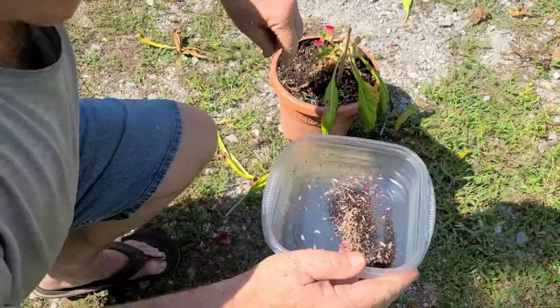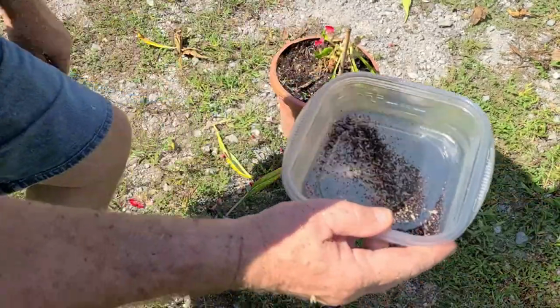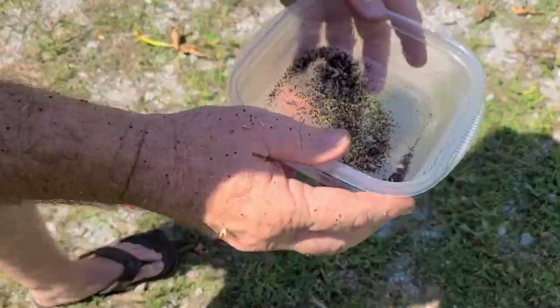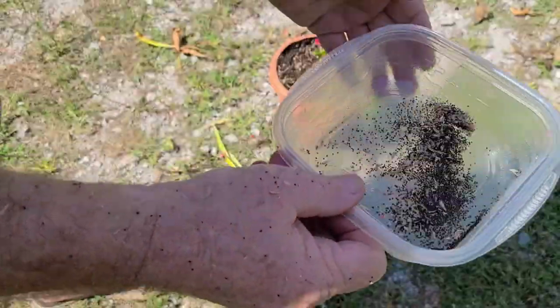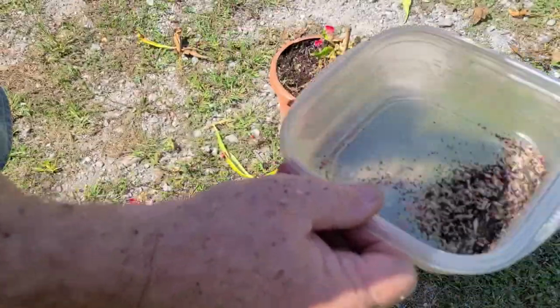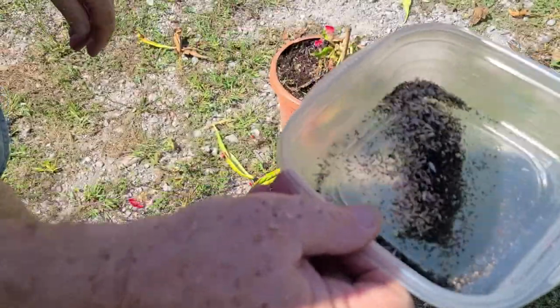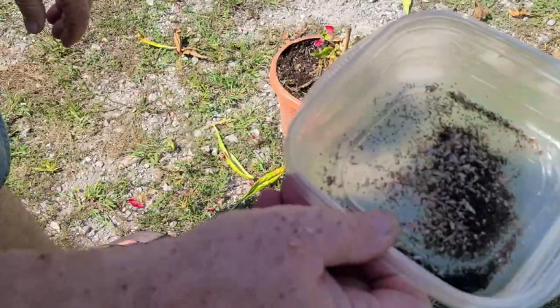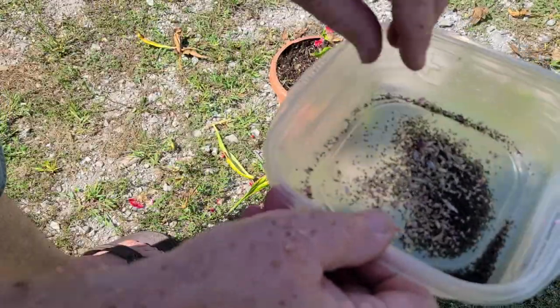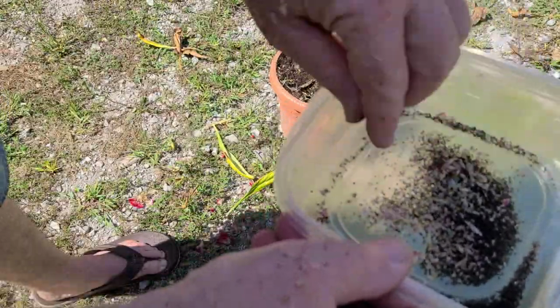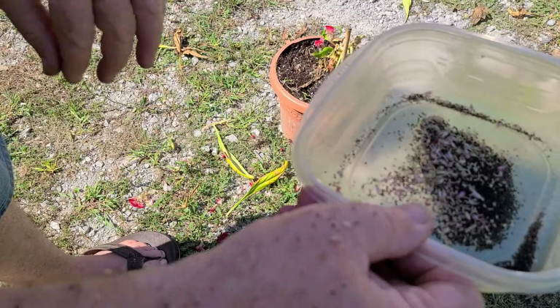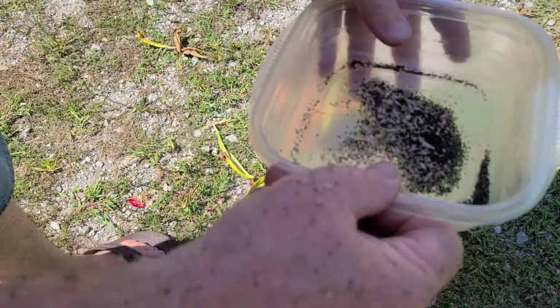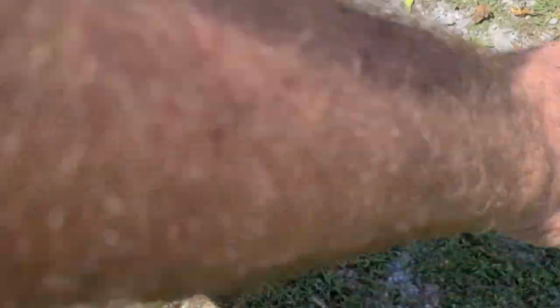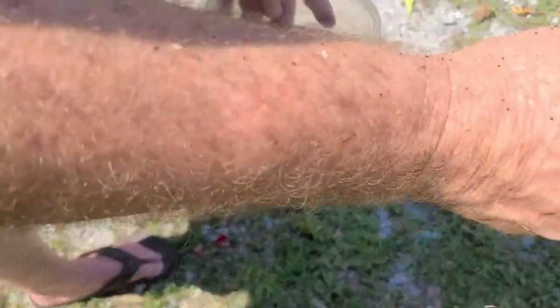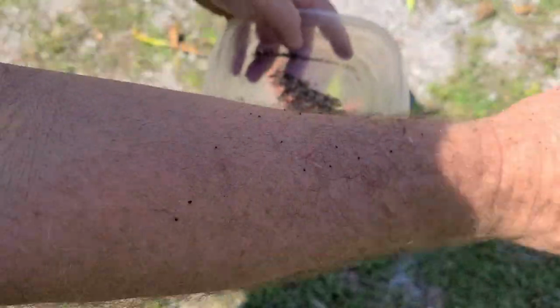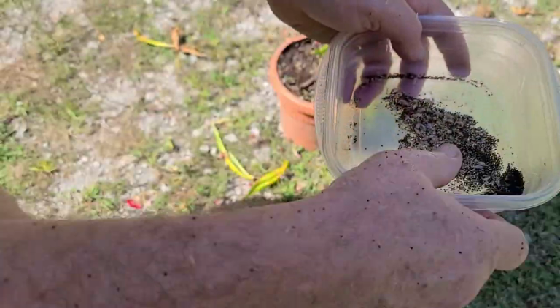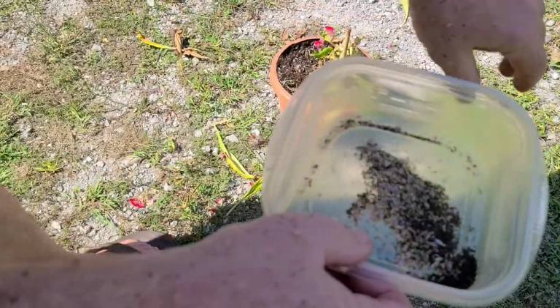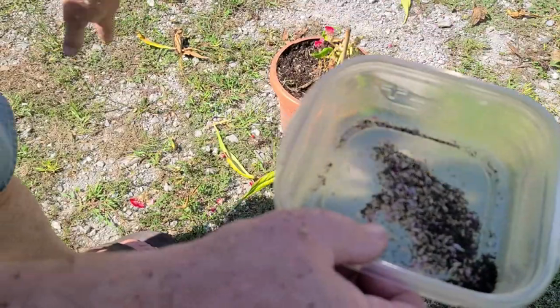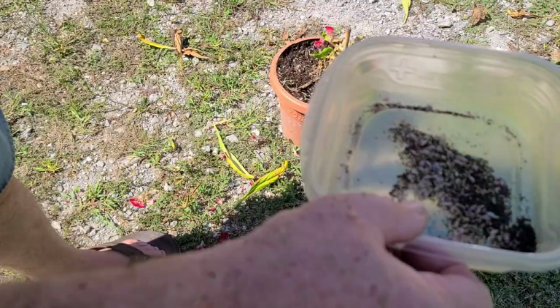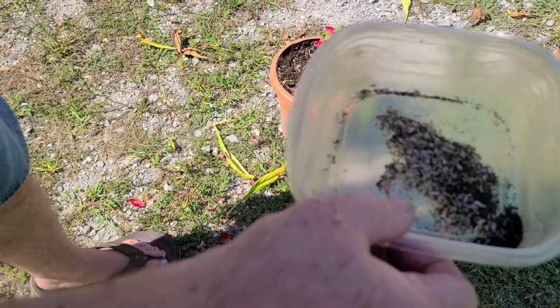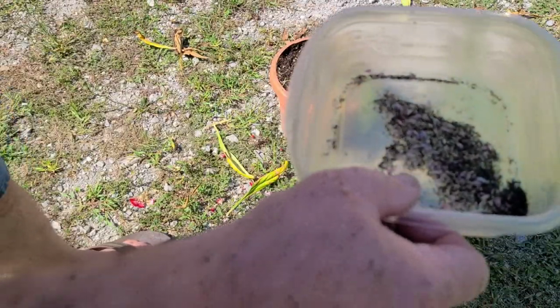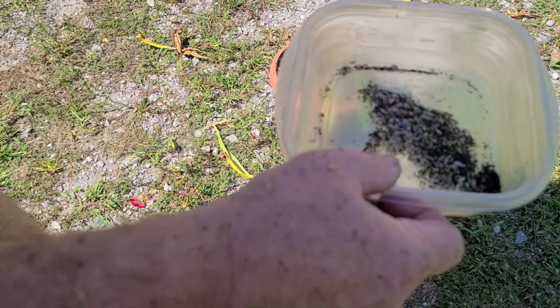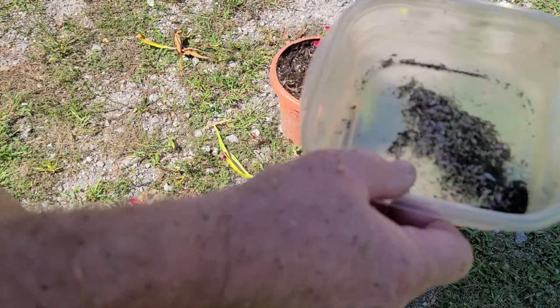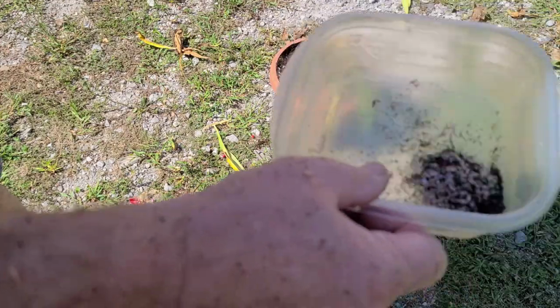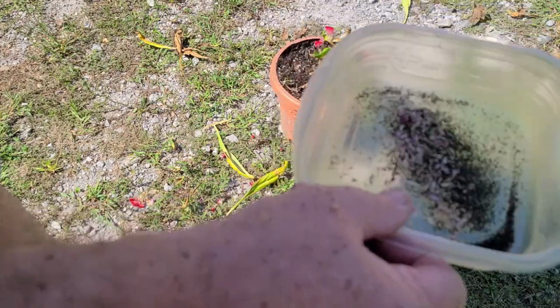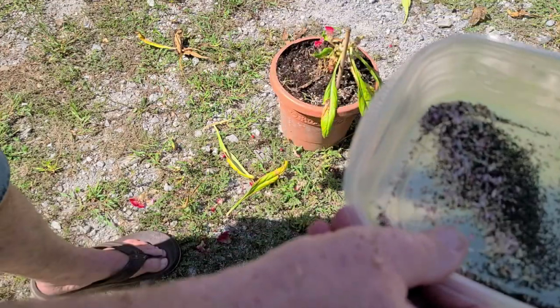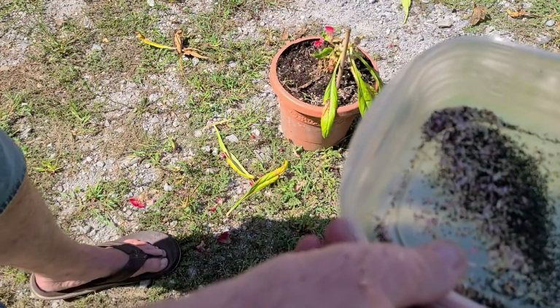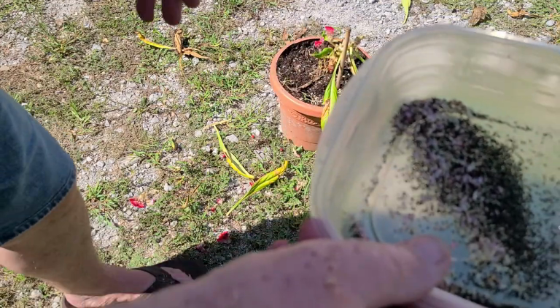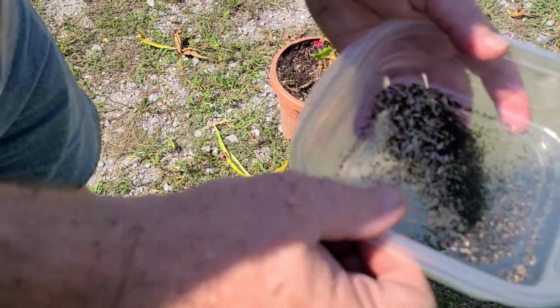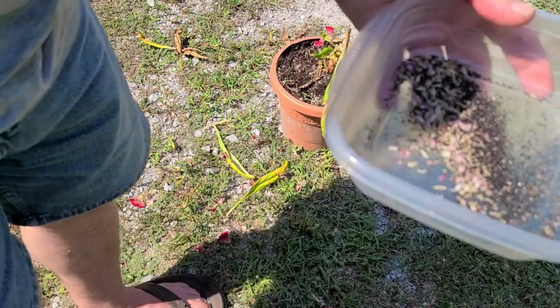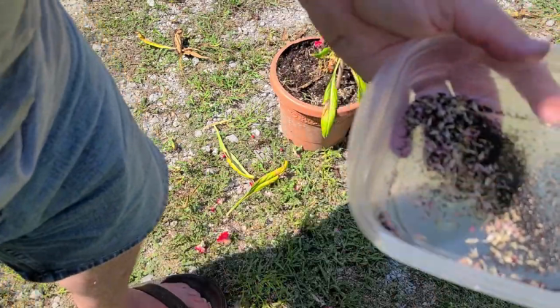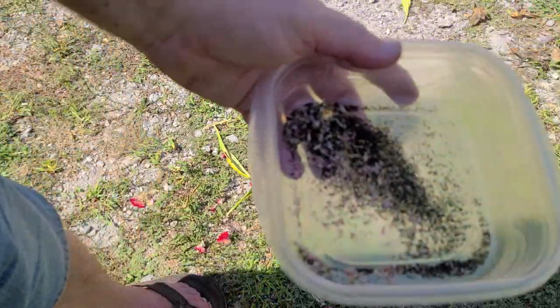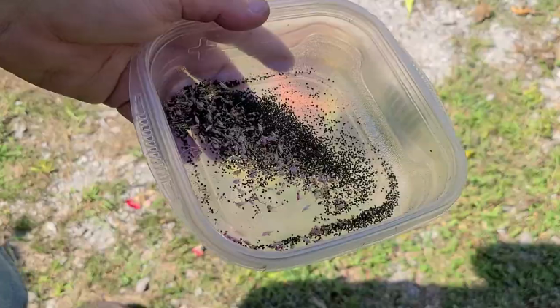That's what it is, and you've got all of those seeds off of that one plant — plus all of them that are on my arm, probably some in my face — but you've got thousands and thousands of new plants there. Thank you for joining us today.